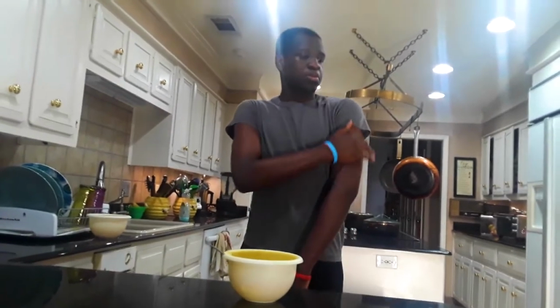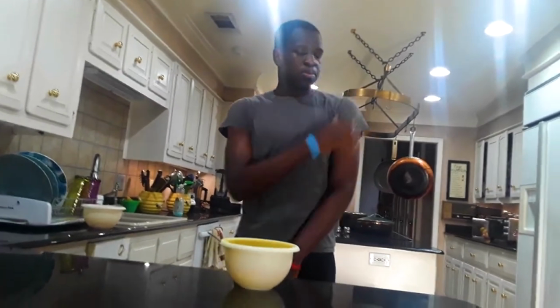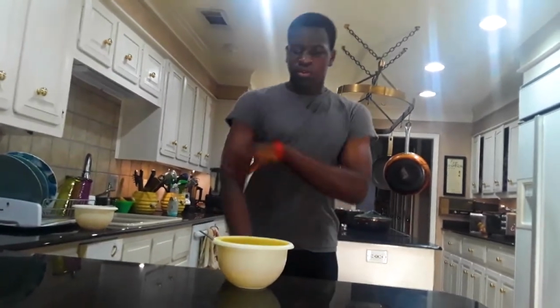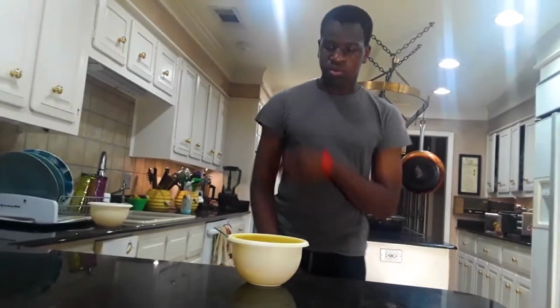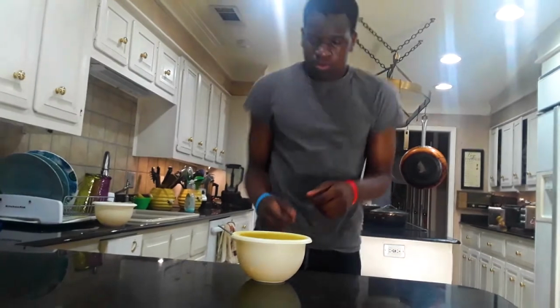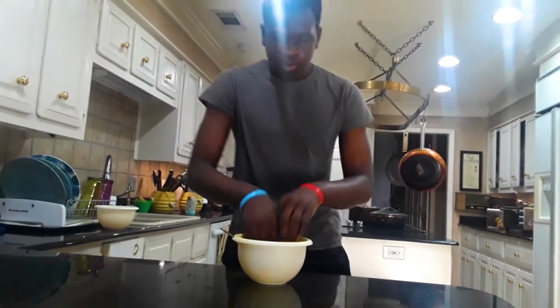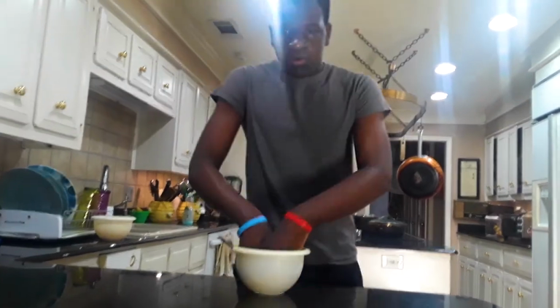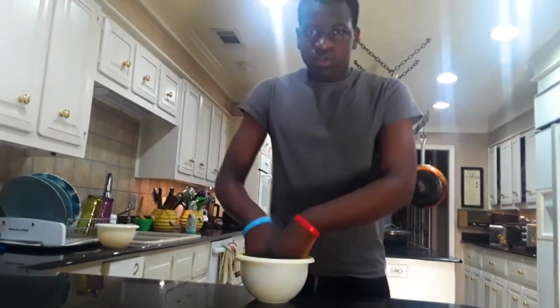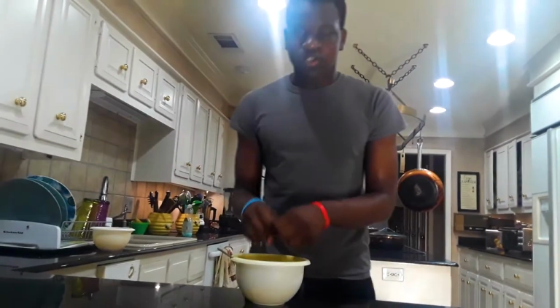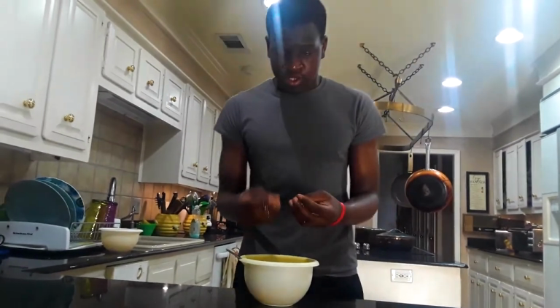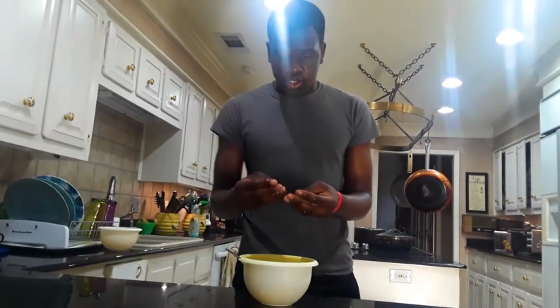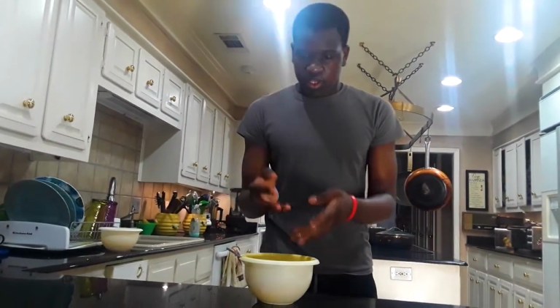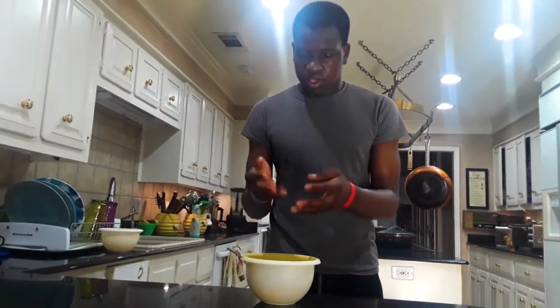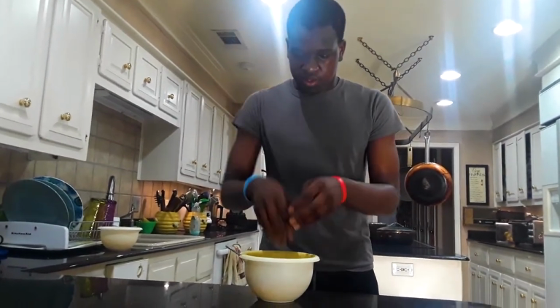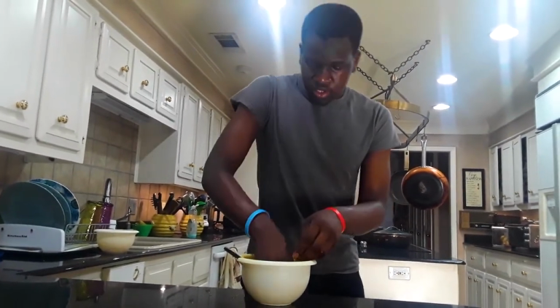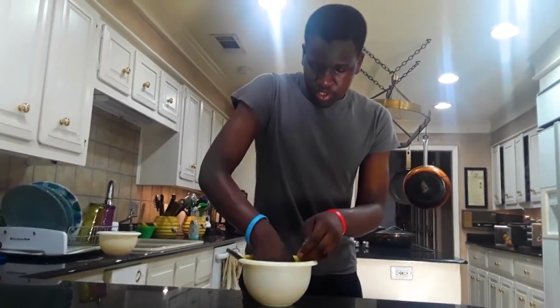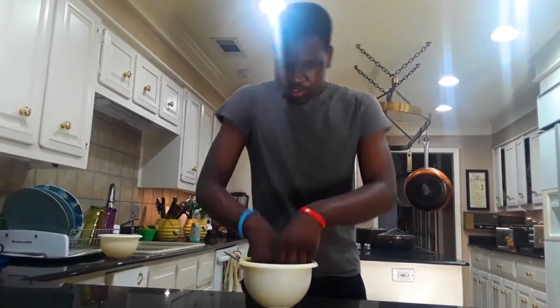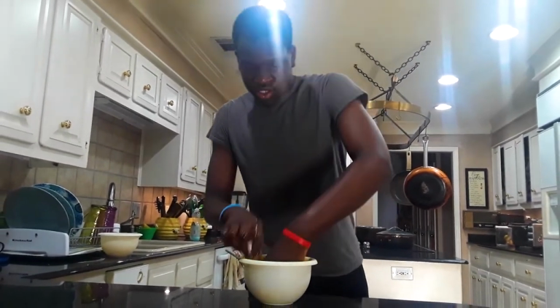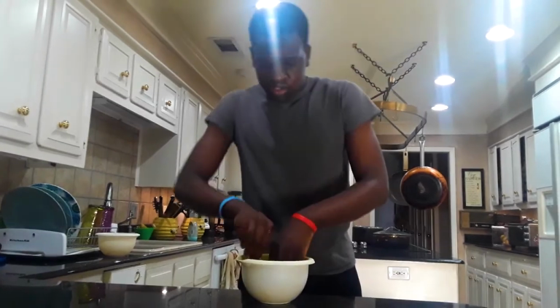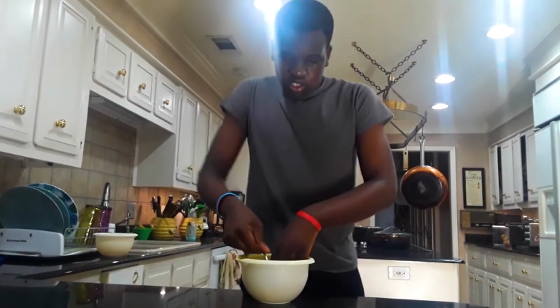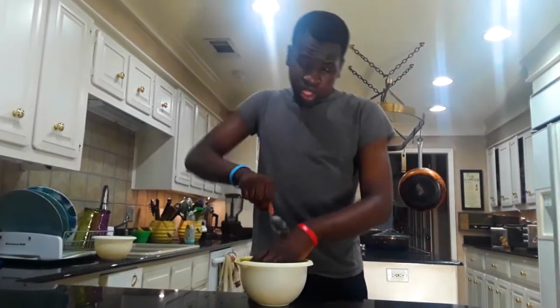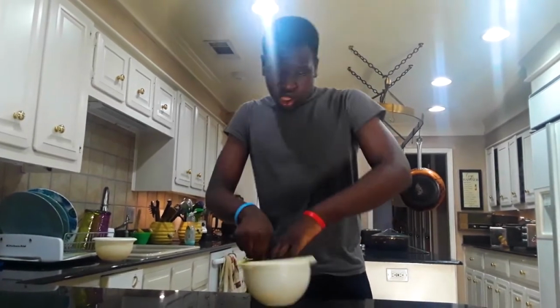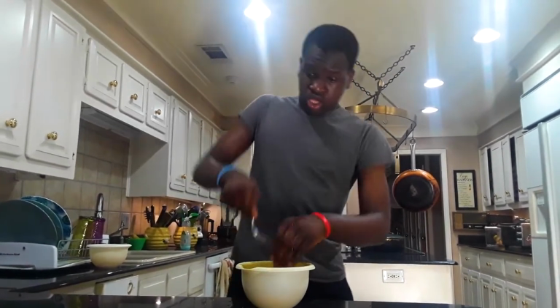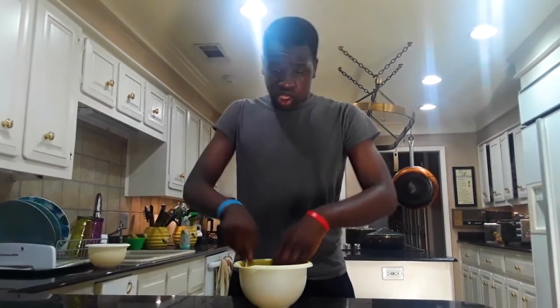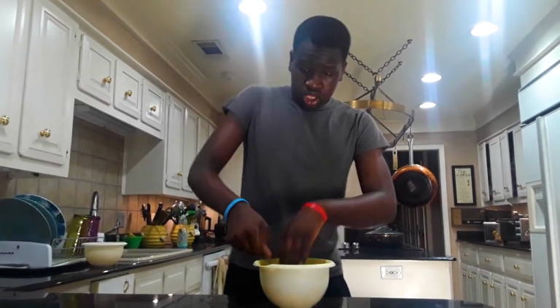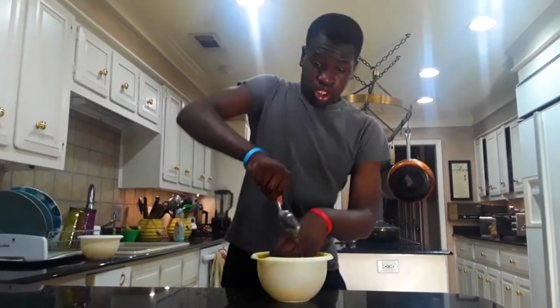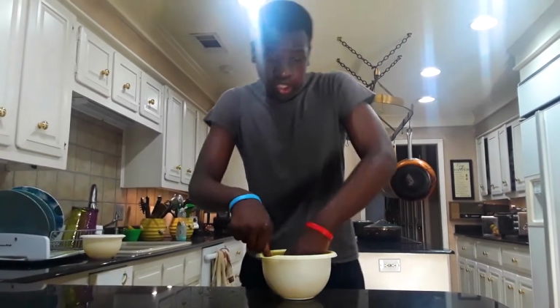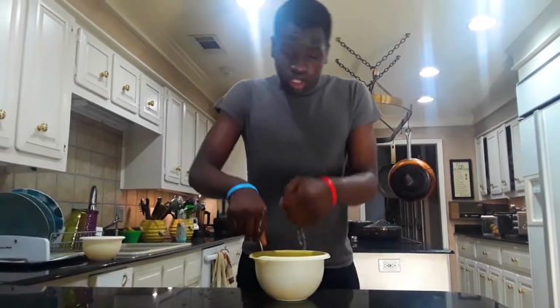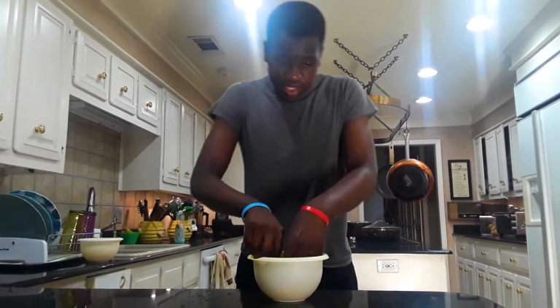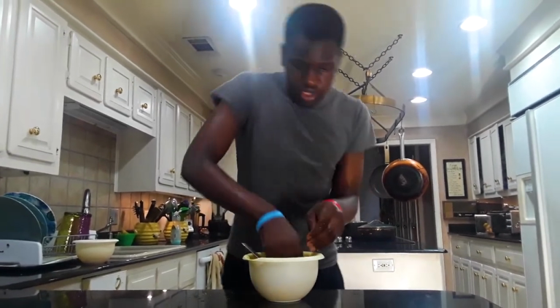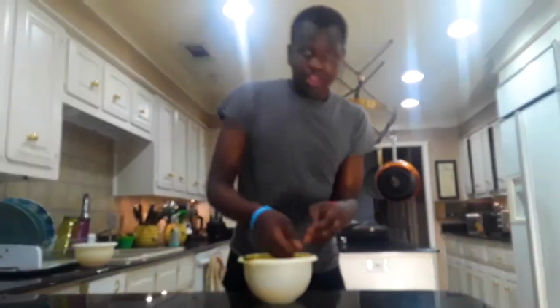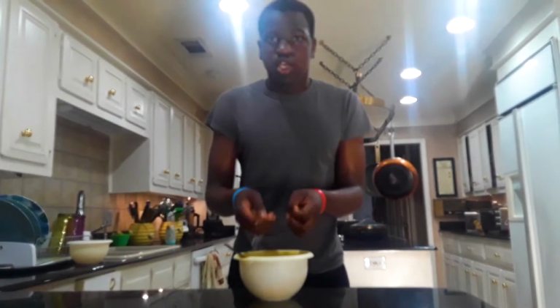After you crush up all the habaneros, the project is done. You're finished. You just need to rub your hands in it, get it all in there, make sure you get all the nicks and crannies, all the pores, make sure it gets deep in them. Let it soak up.